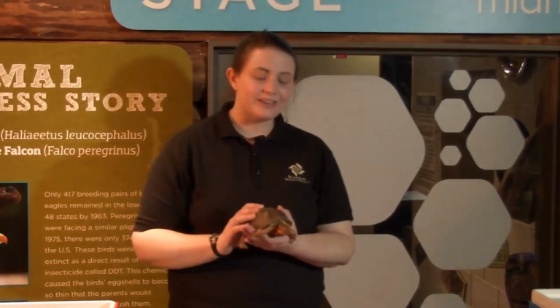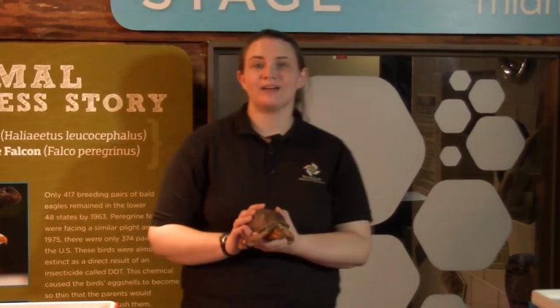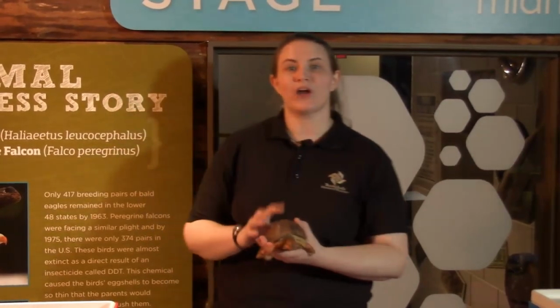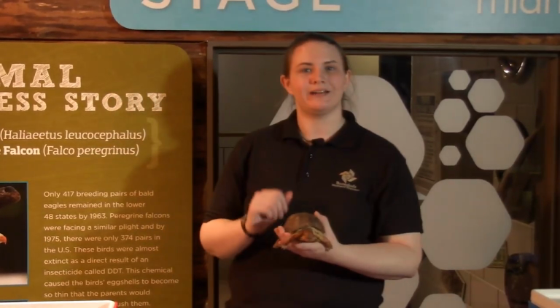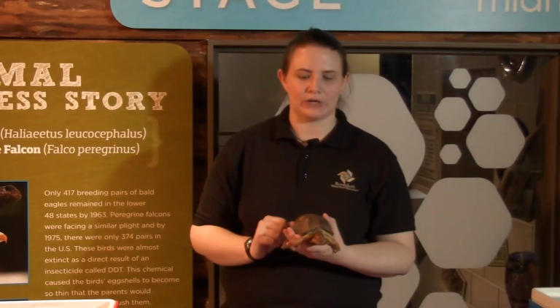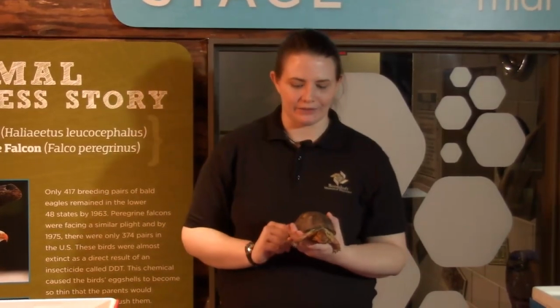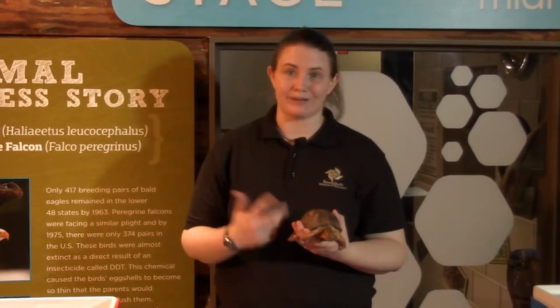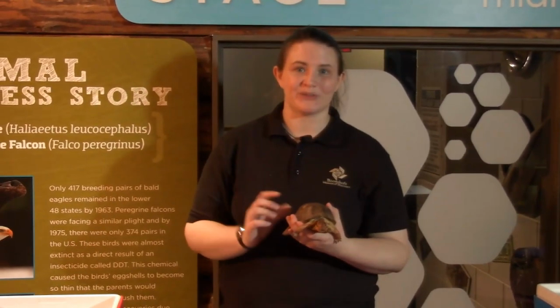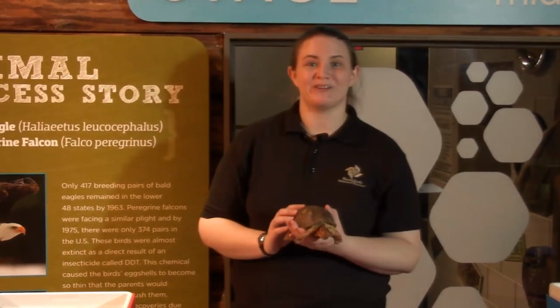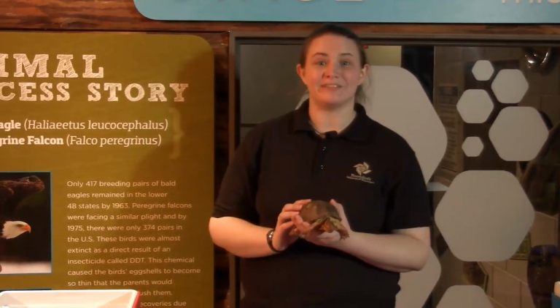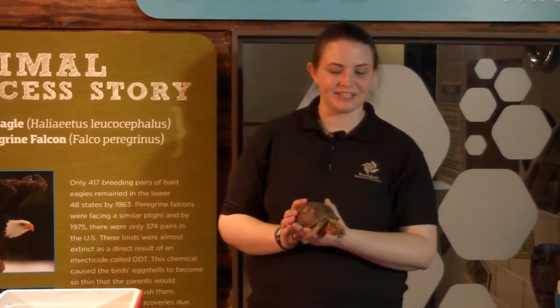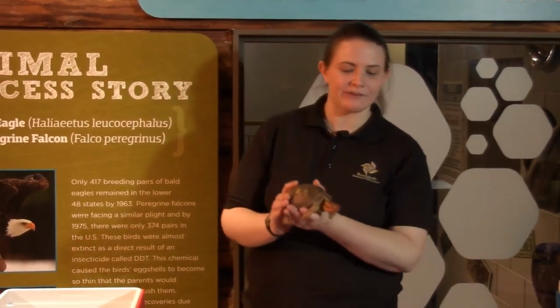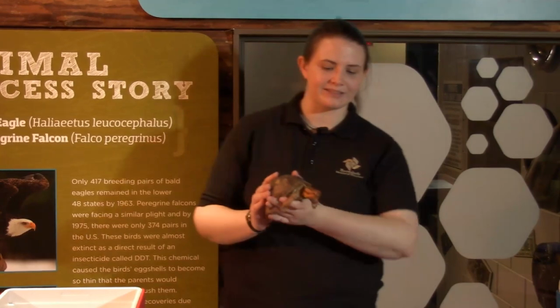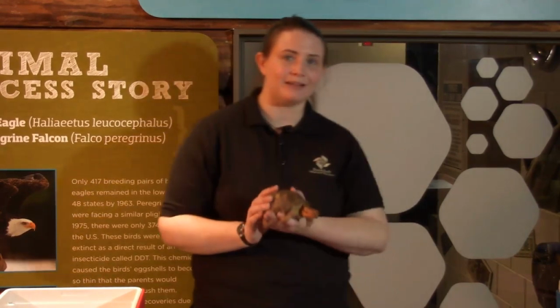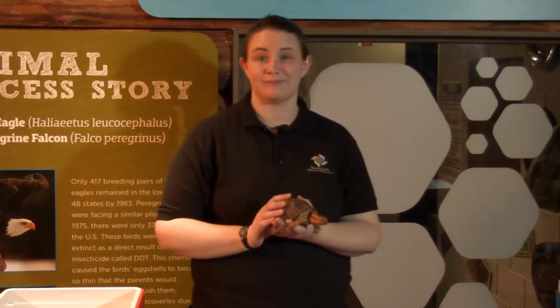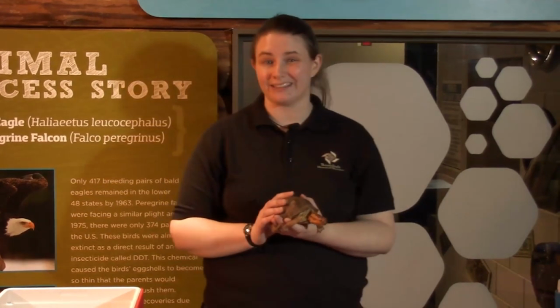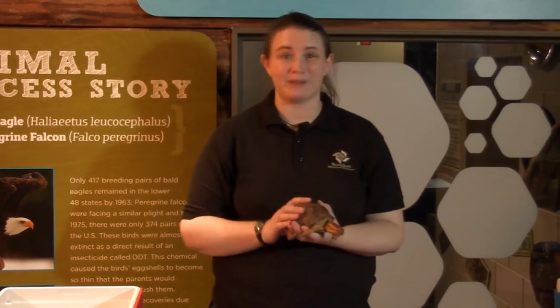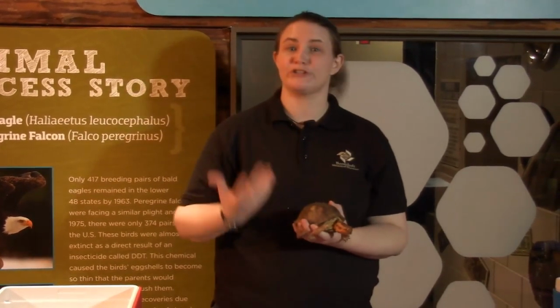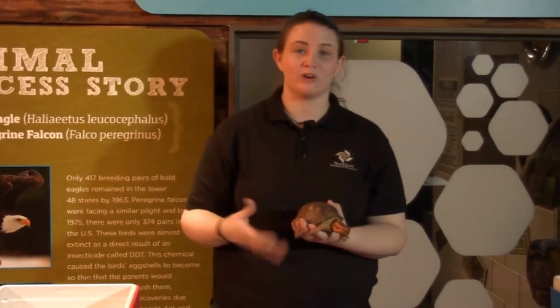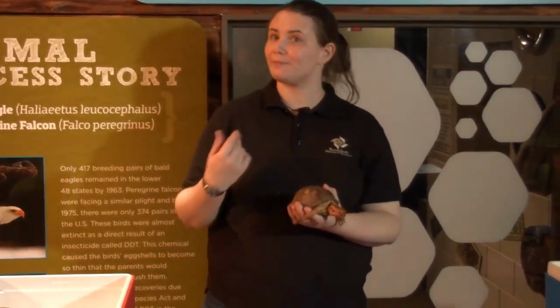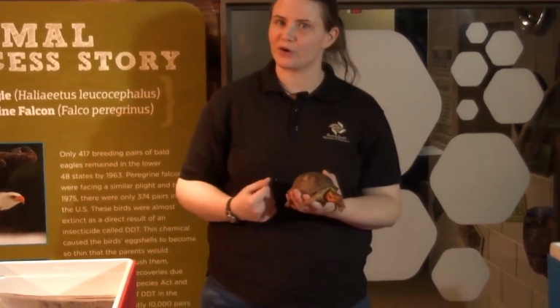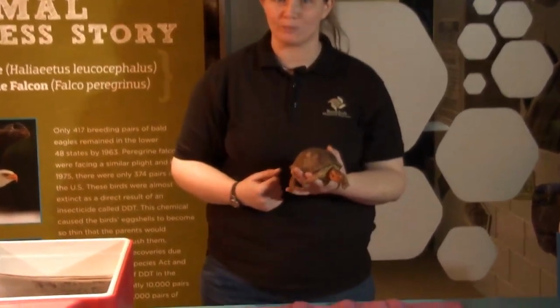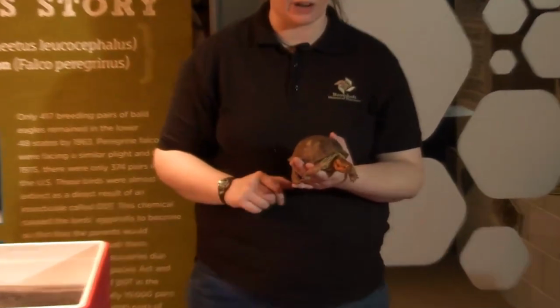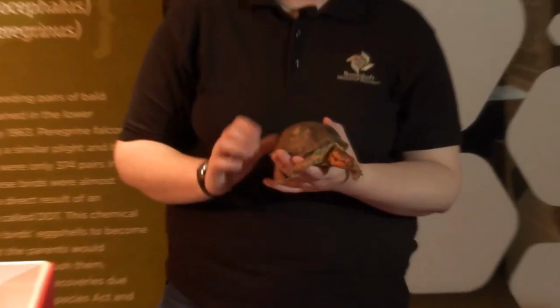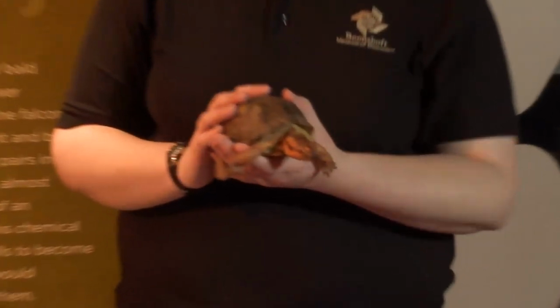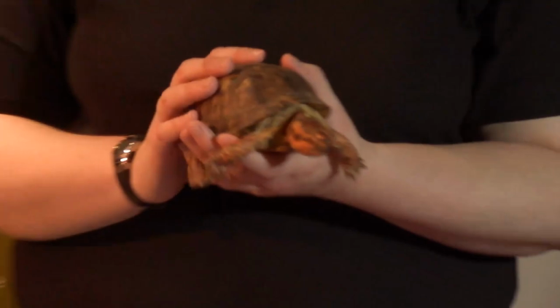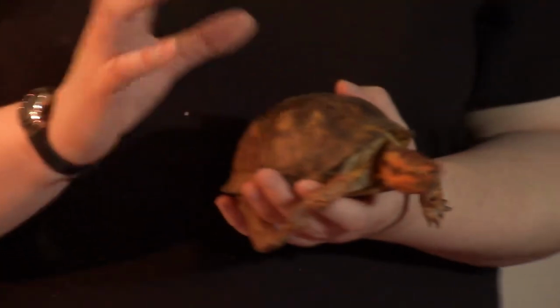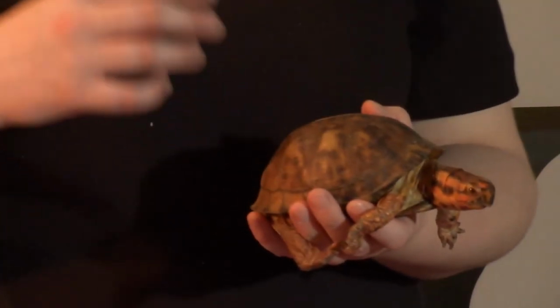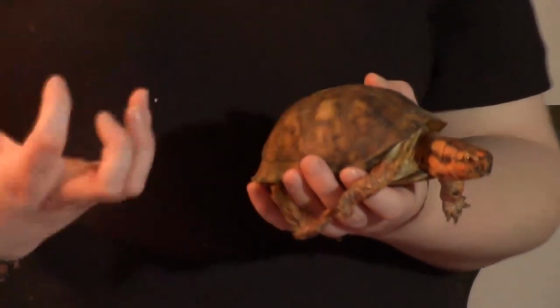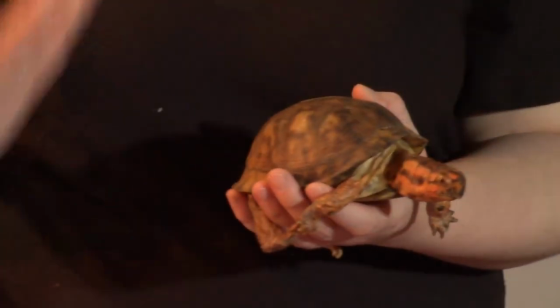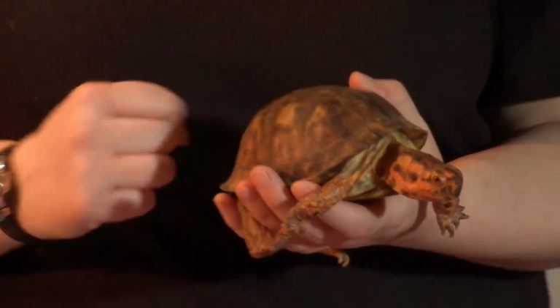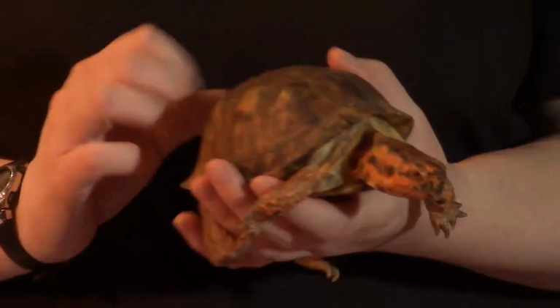Eastern box turtles are native here in Ohio. They're one of my personal favorite native species. If you ever want to see them, a lot of times you can see them at metro parks, maybe even in your own backyard. Usually they're found in wet, kind of marshy forested areas.